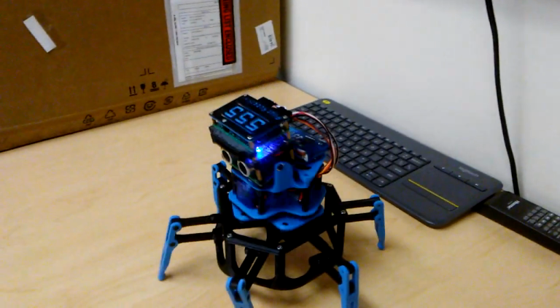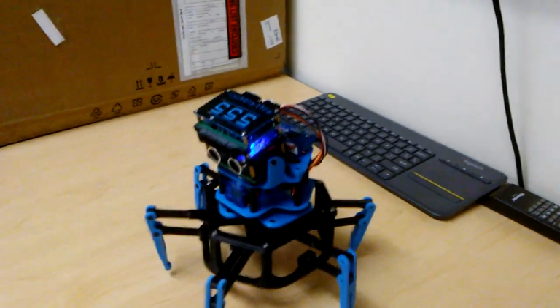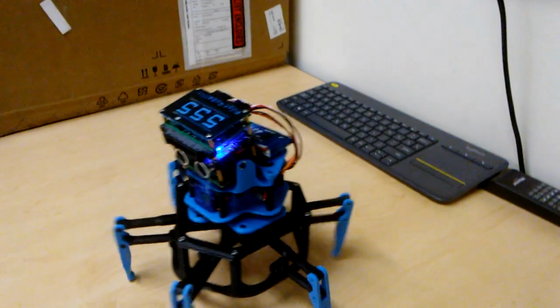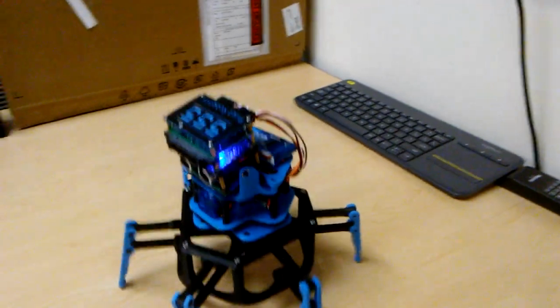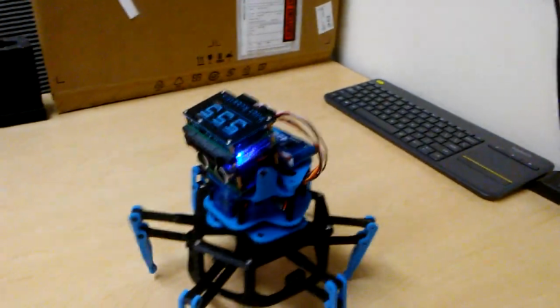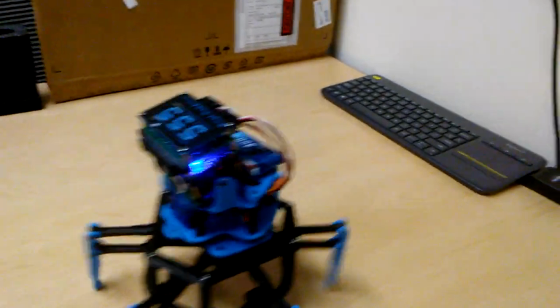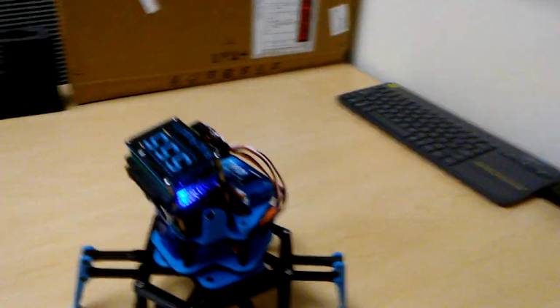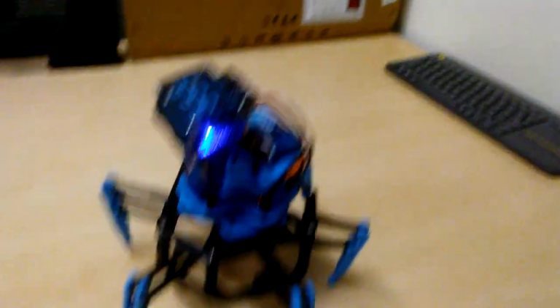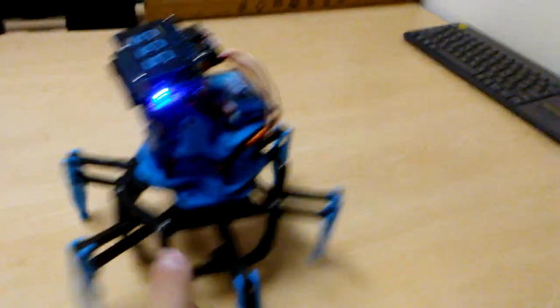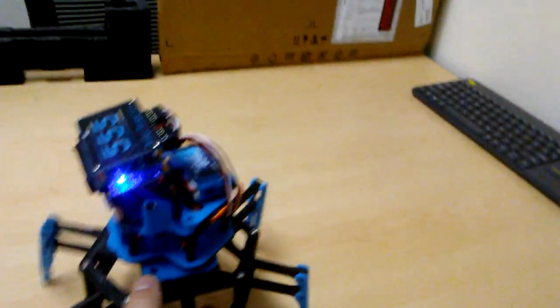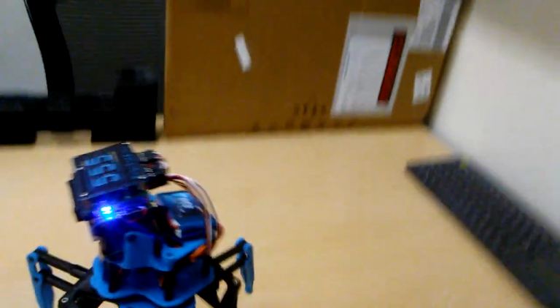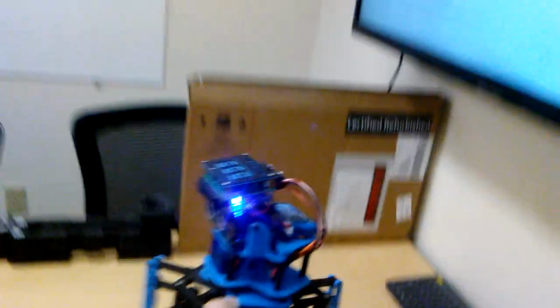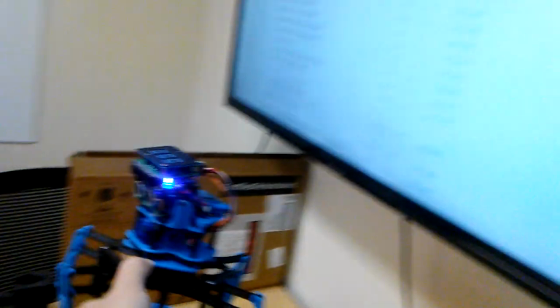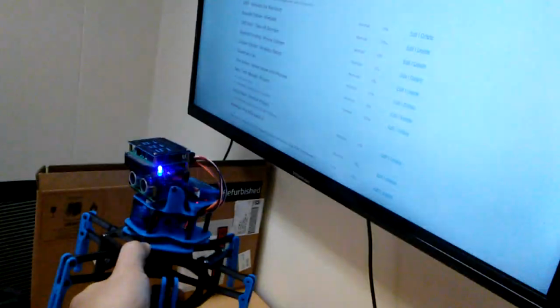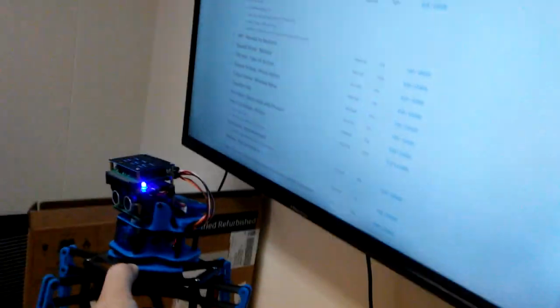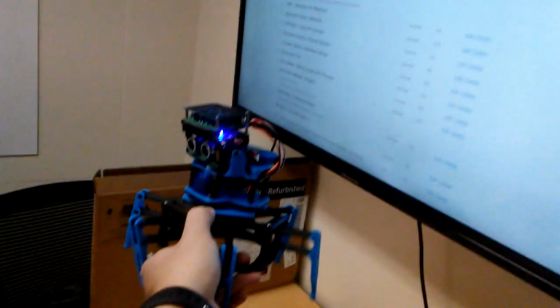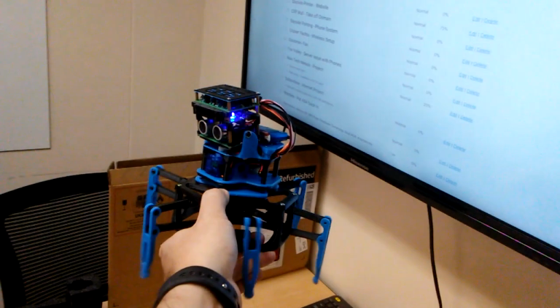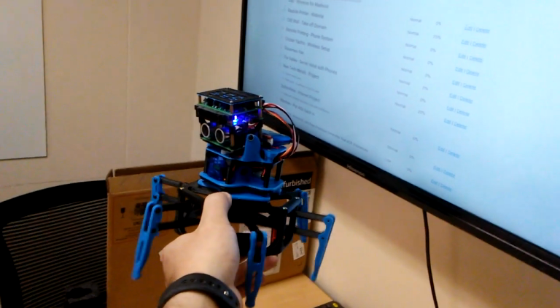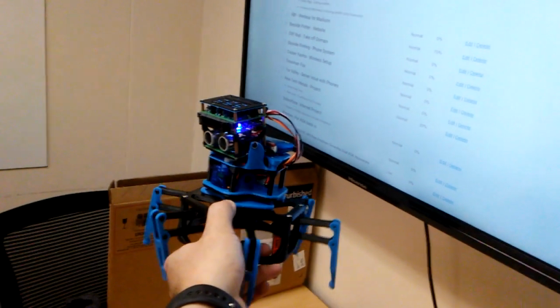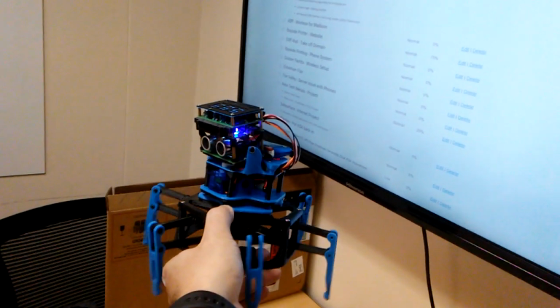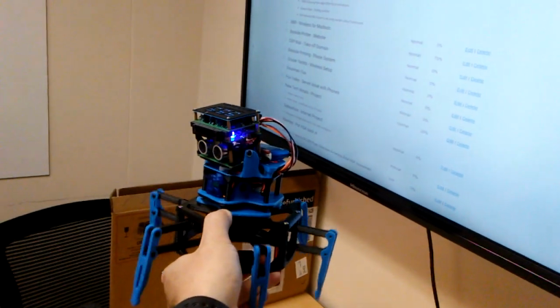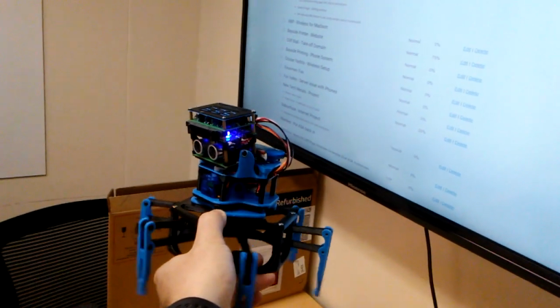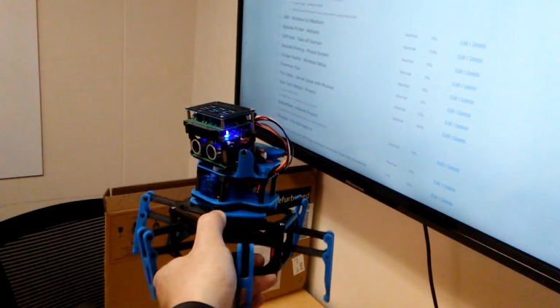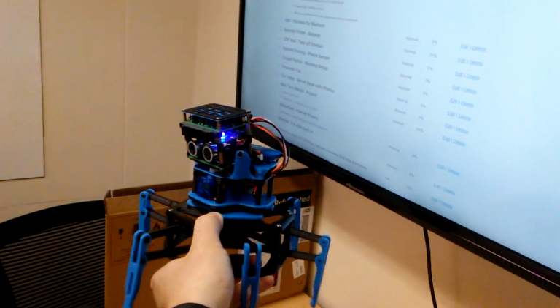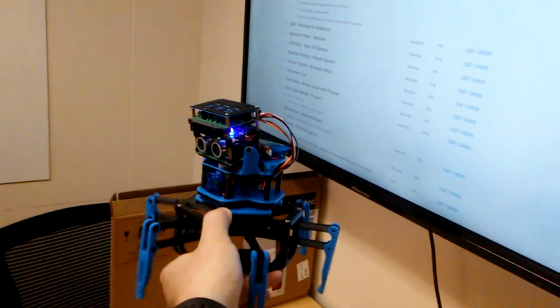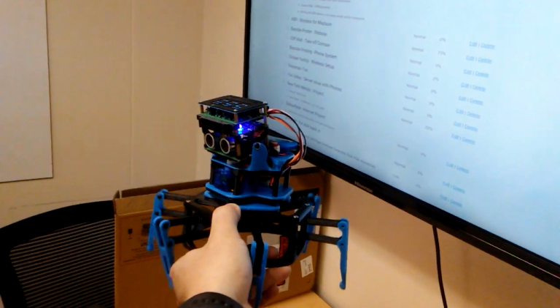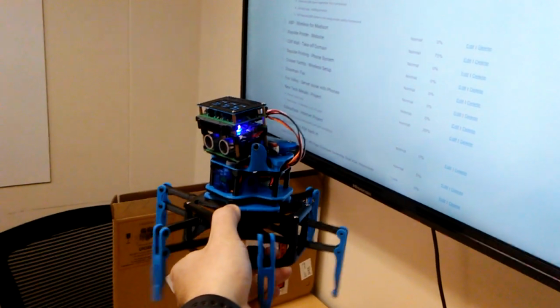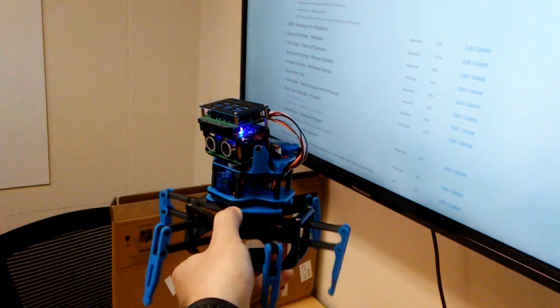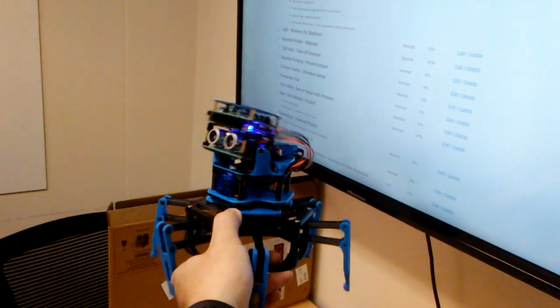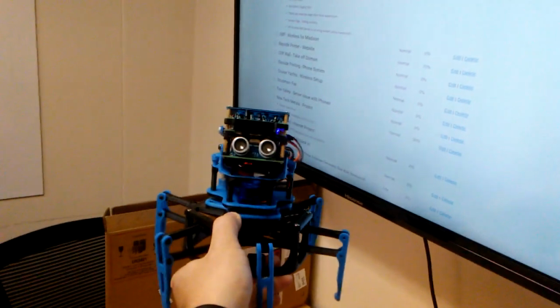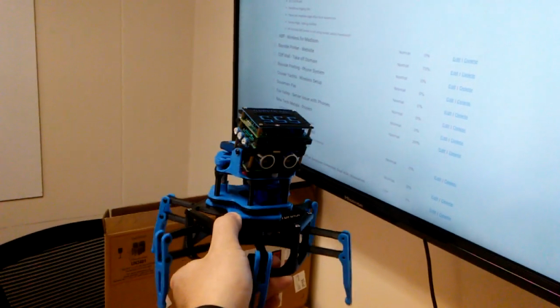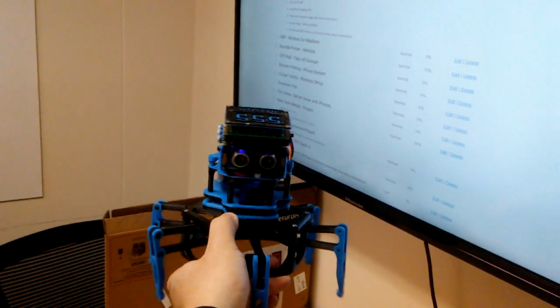Approximately every 15 seconds, he will tilt his head upward and around to the side in order to try to scan for things. This kind of prevents him from getting hung up on things that he wouldn't otherwise see.